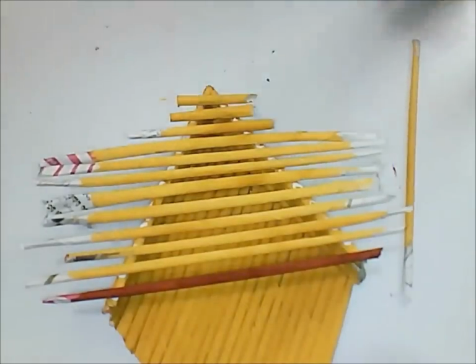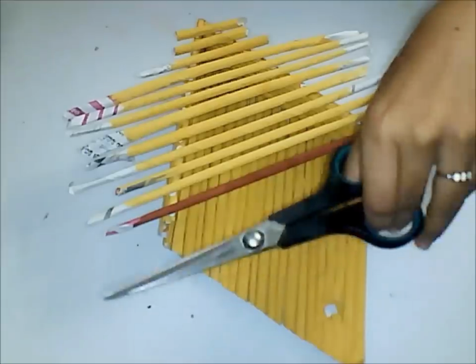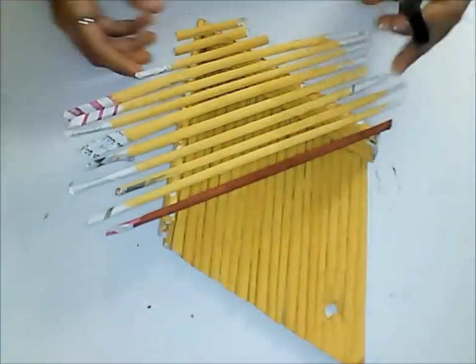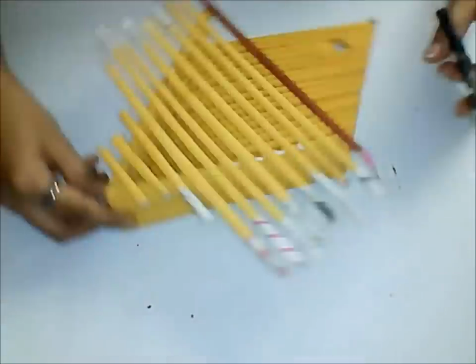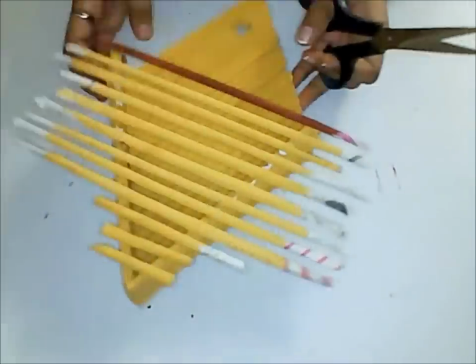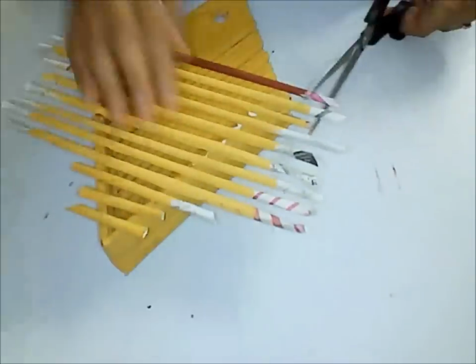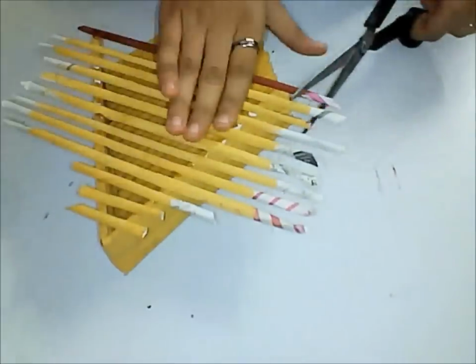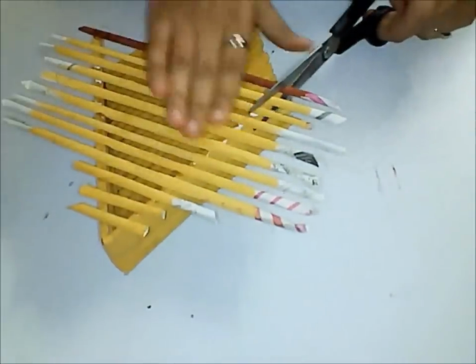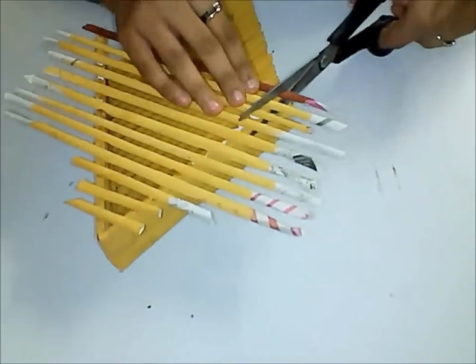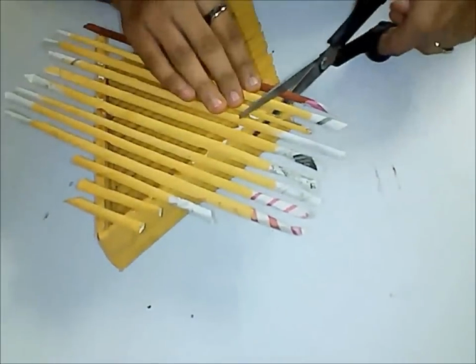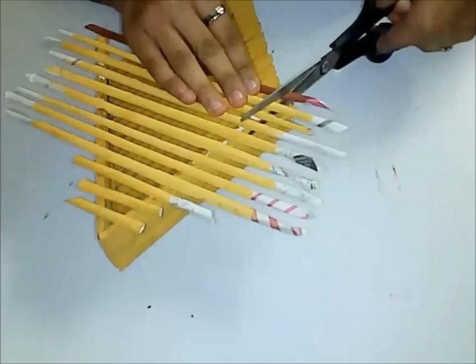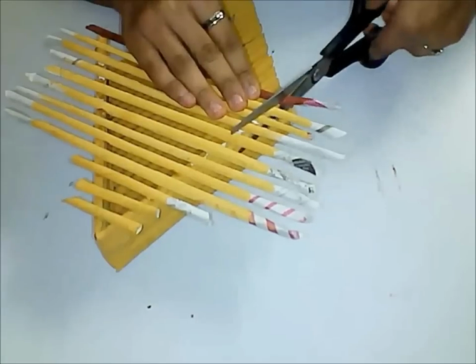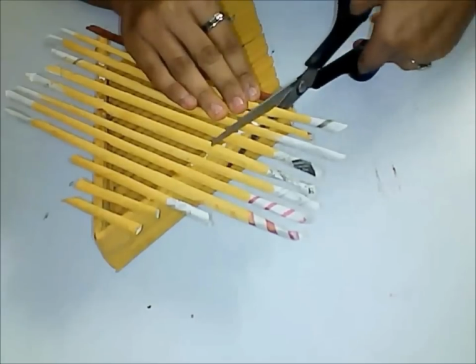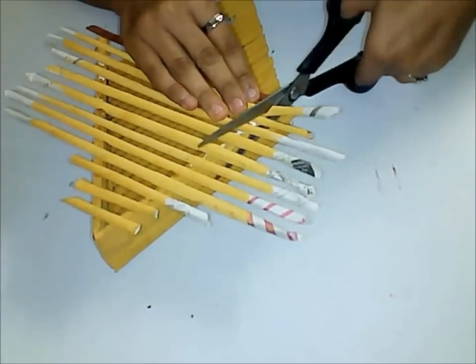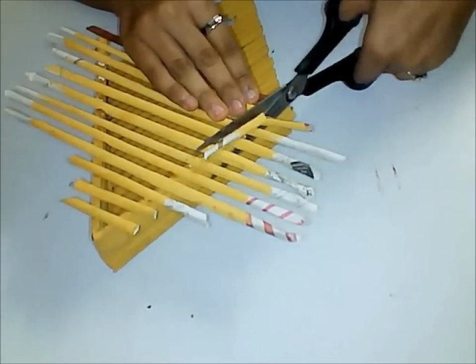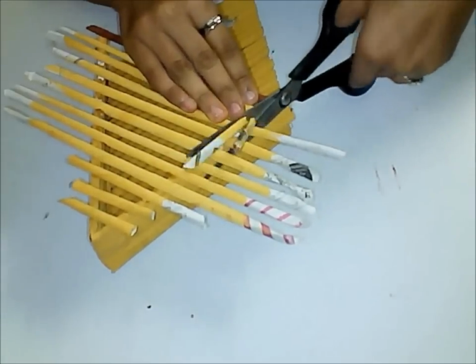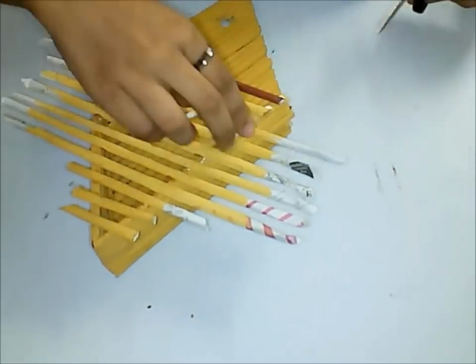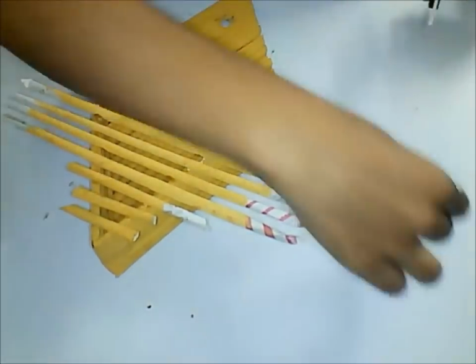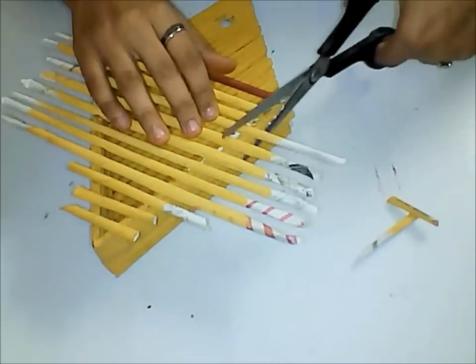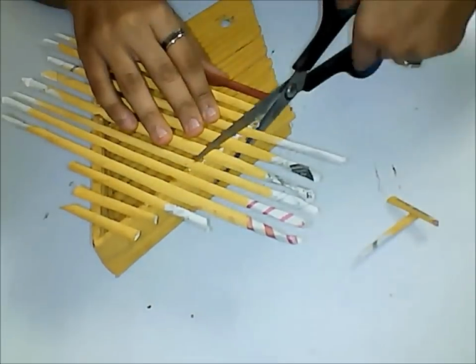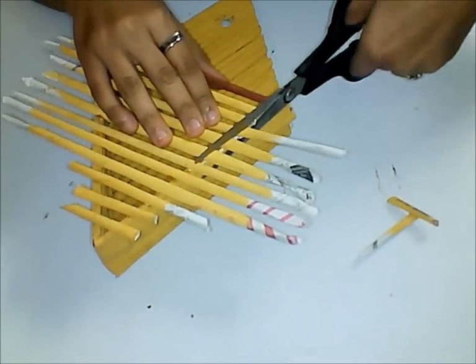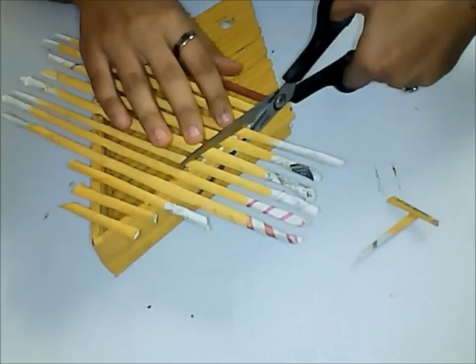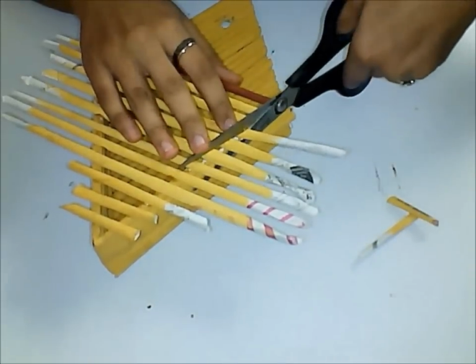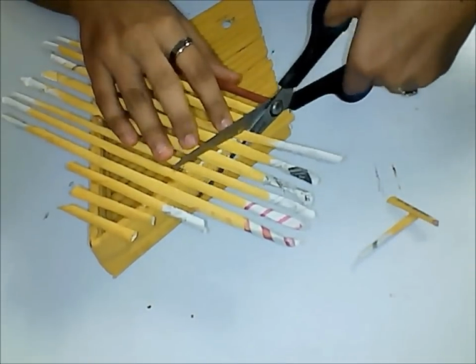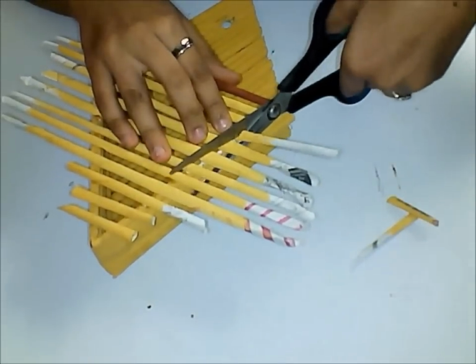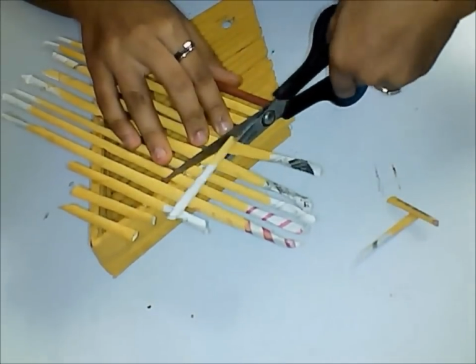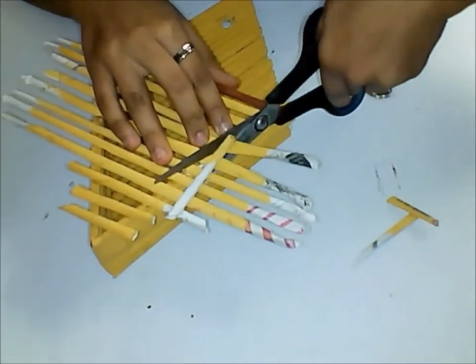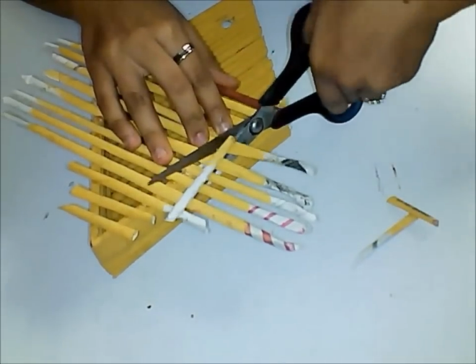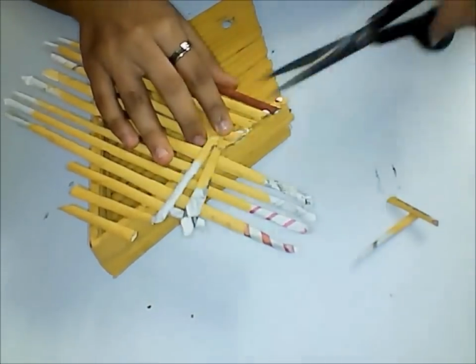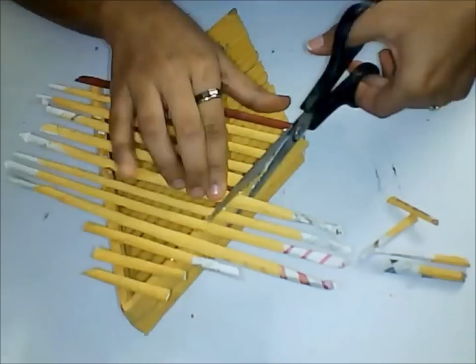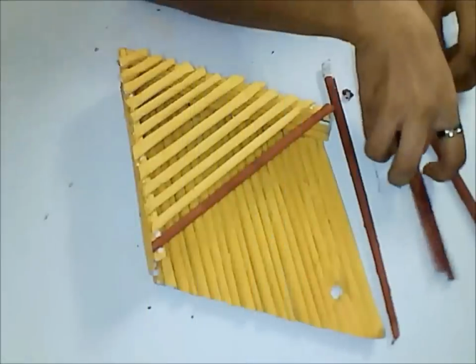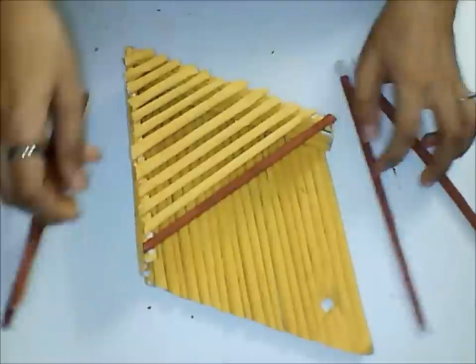Take a pair of scissors and trim all these edges carefully. Make sure that you do this only after the entire thing dries up.